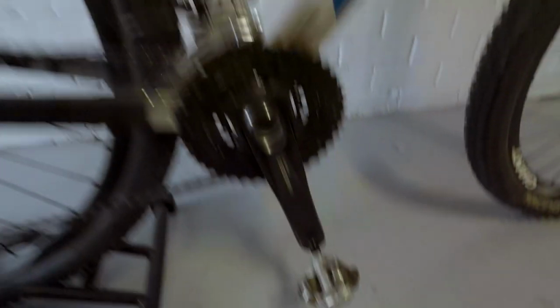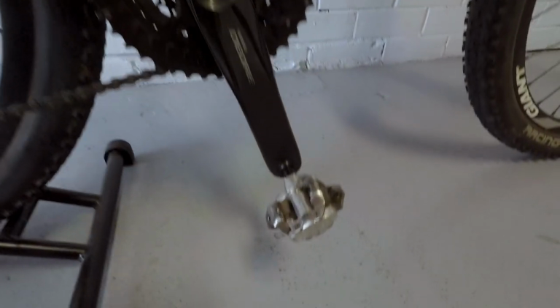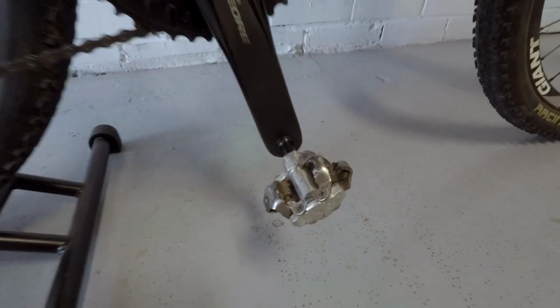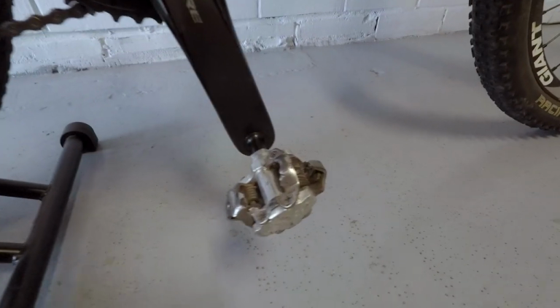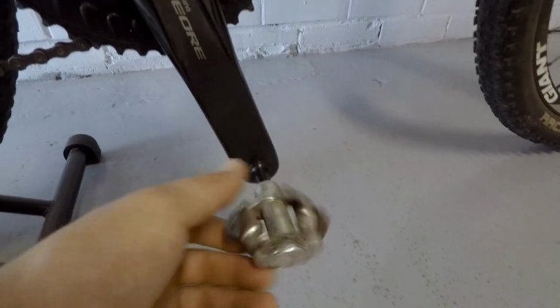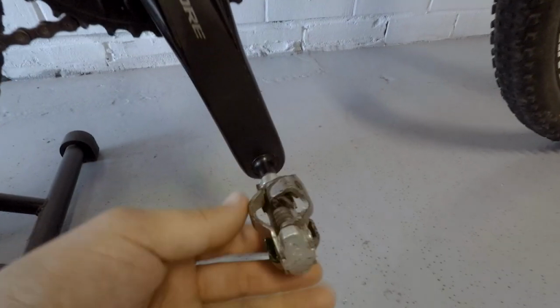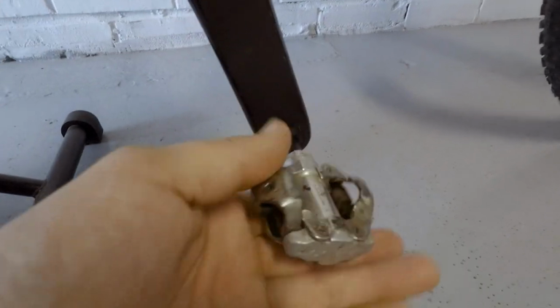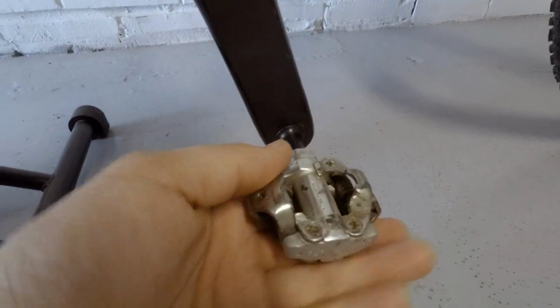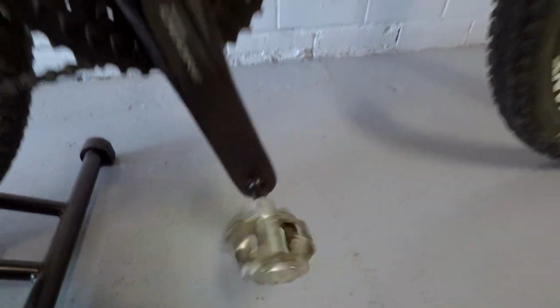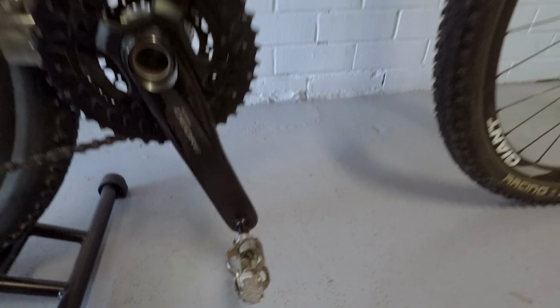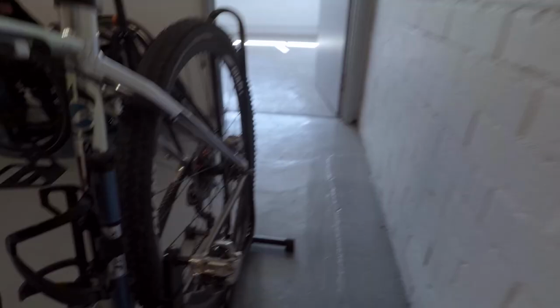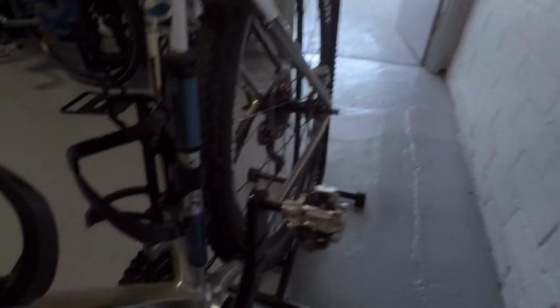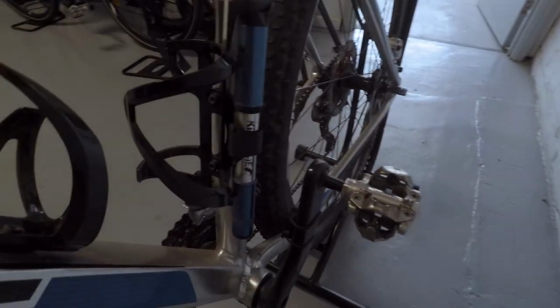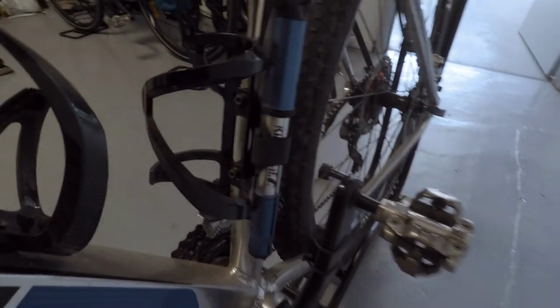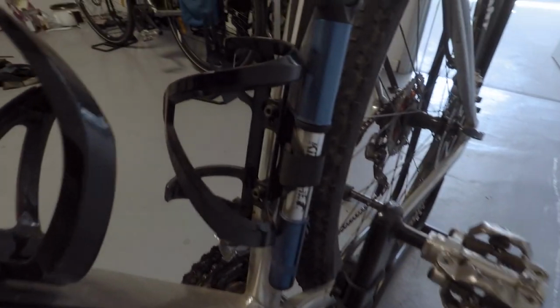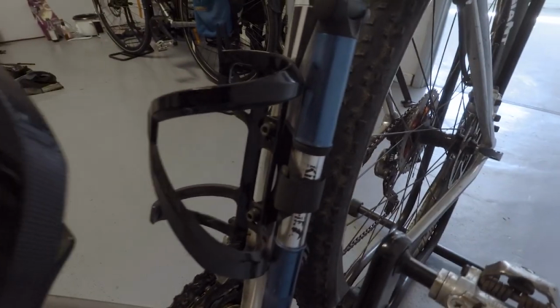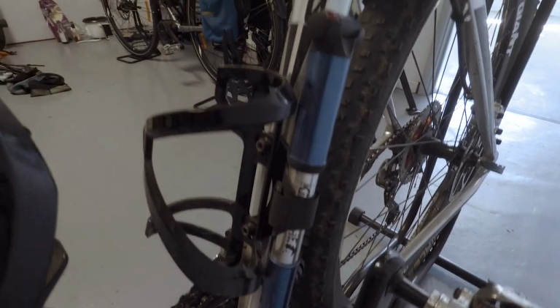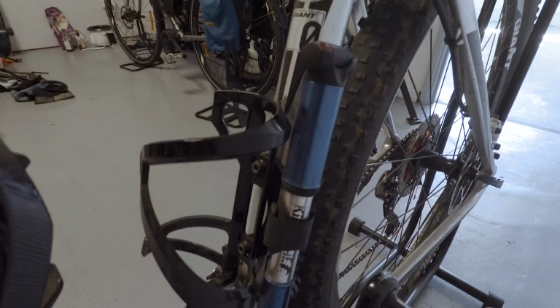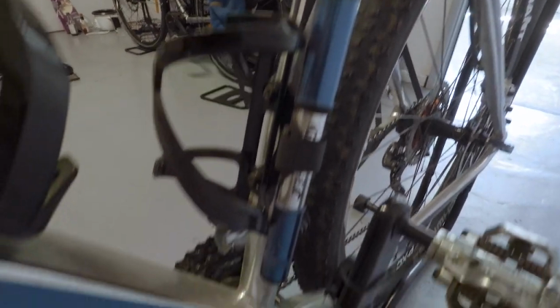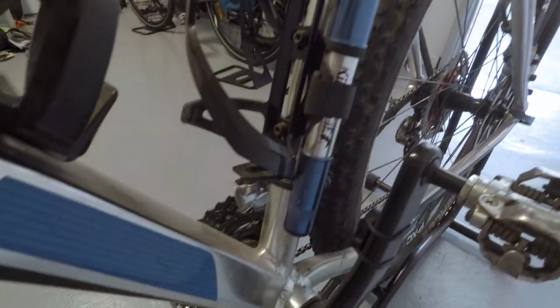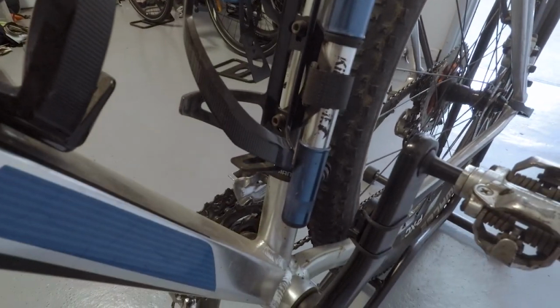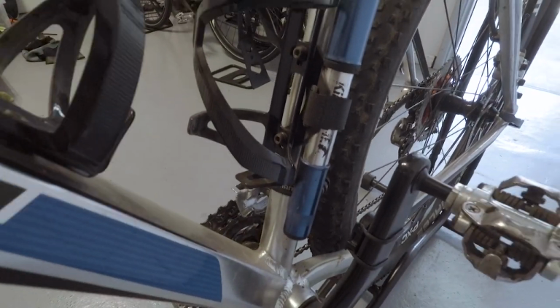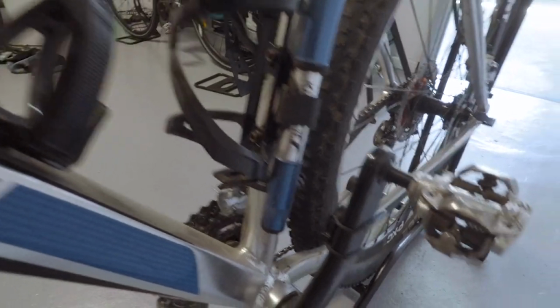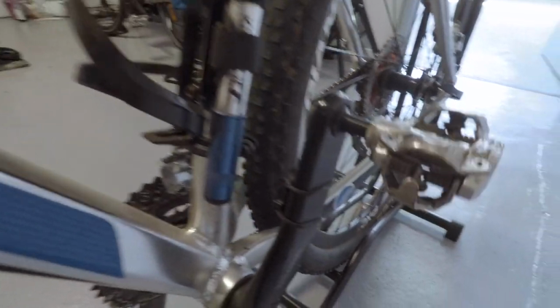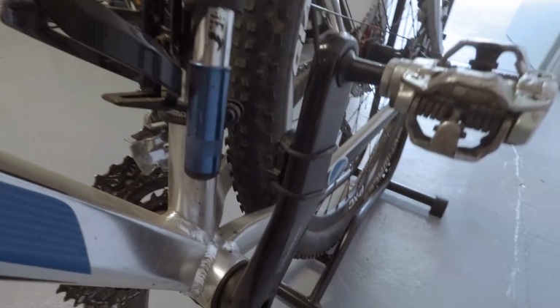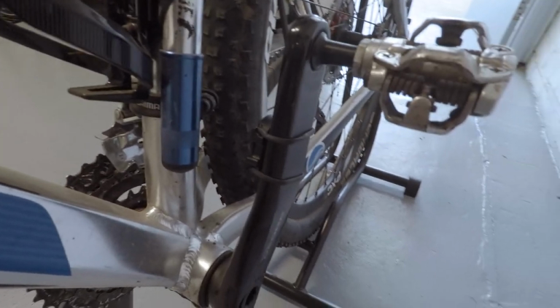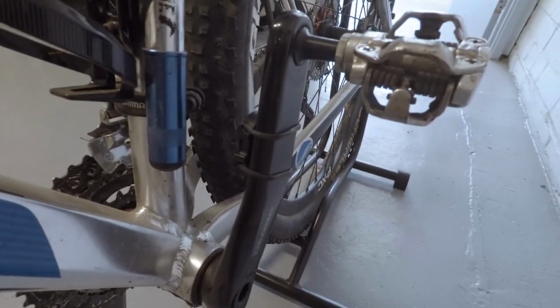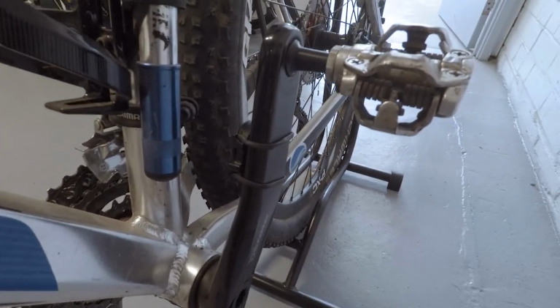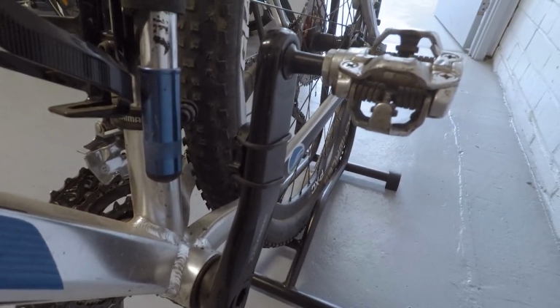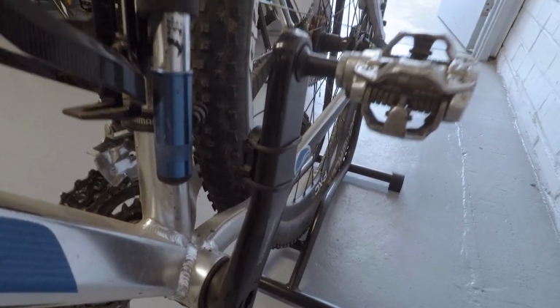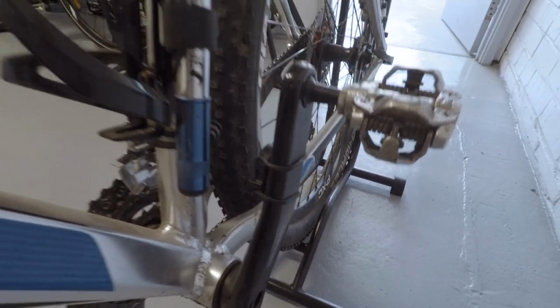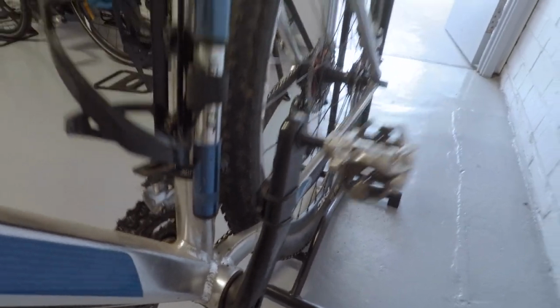Got the mountain bike clipless pedals. I've also got a King chrome bike pump on there, ready to go. Also got a cadence sensor on the crank arm there.